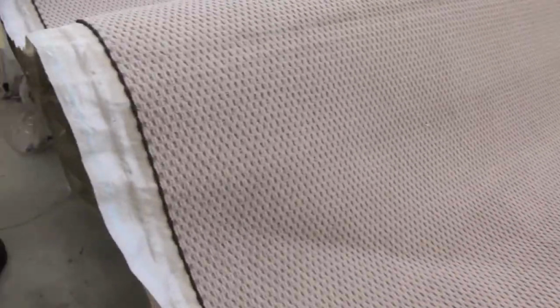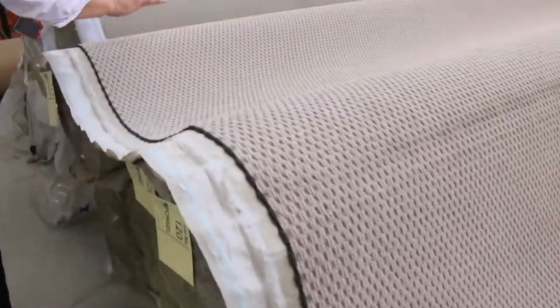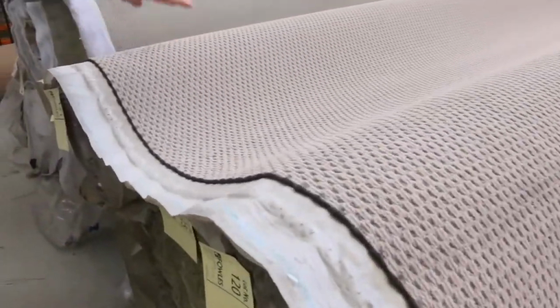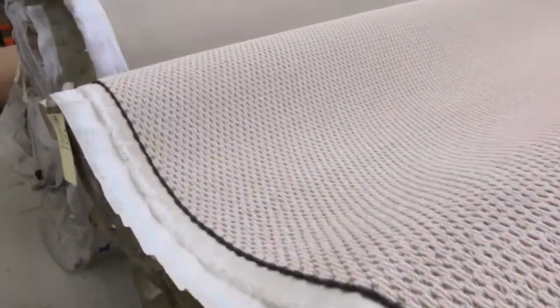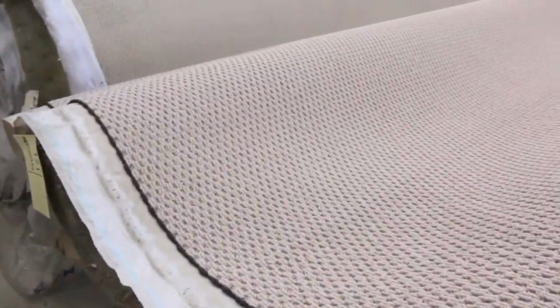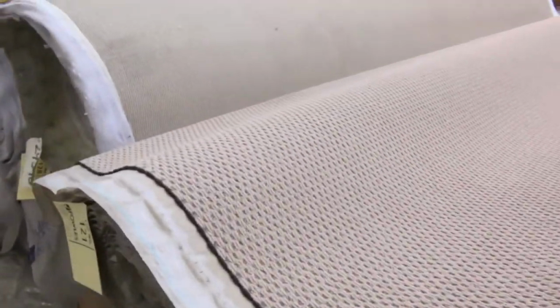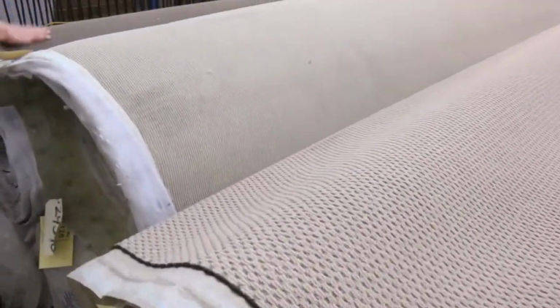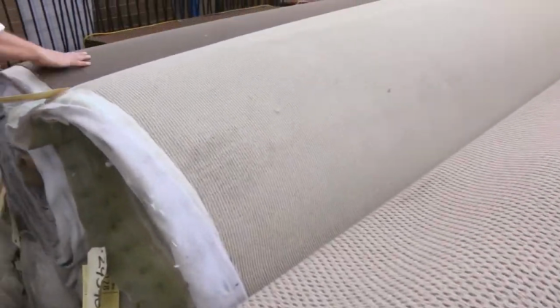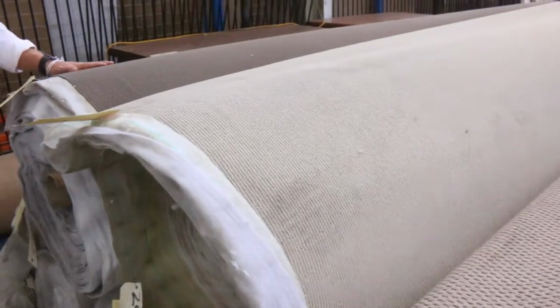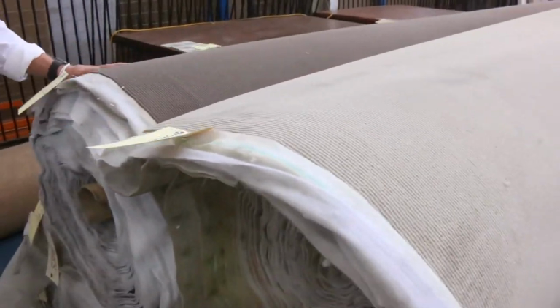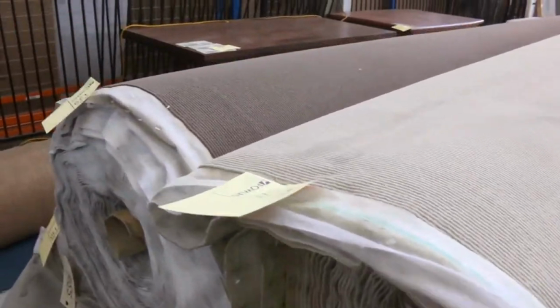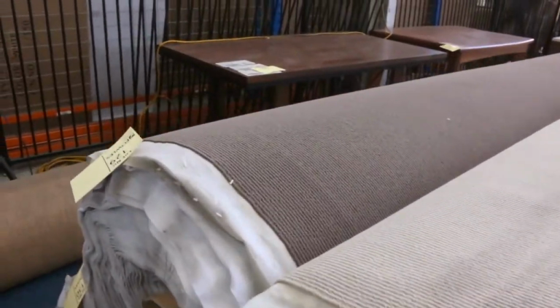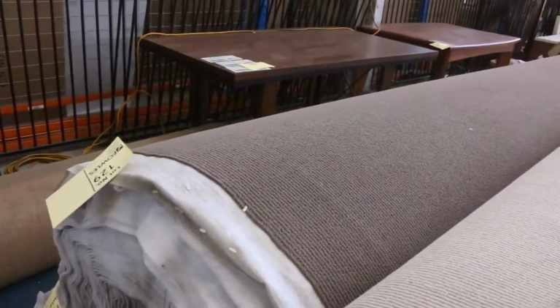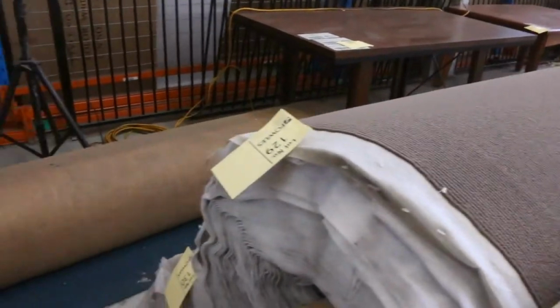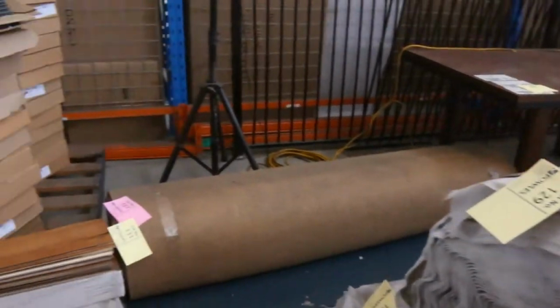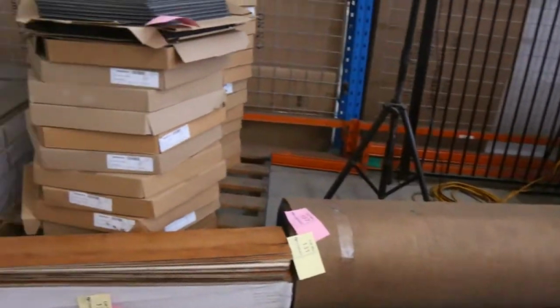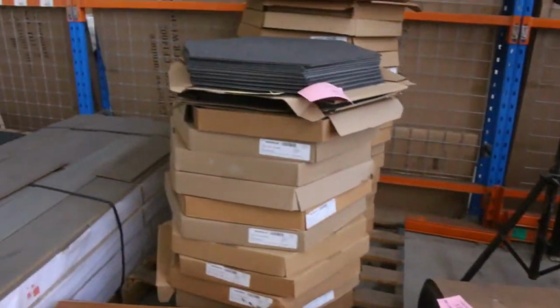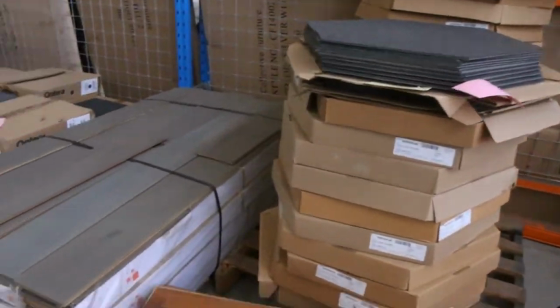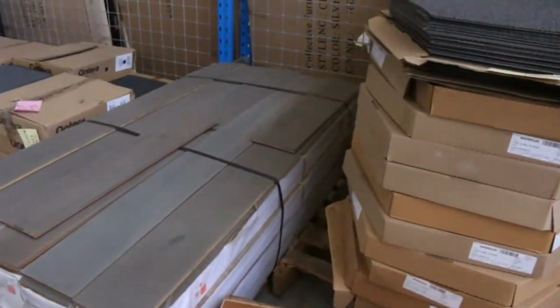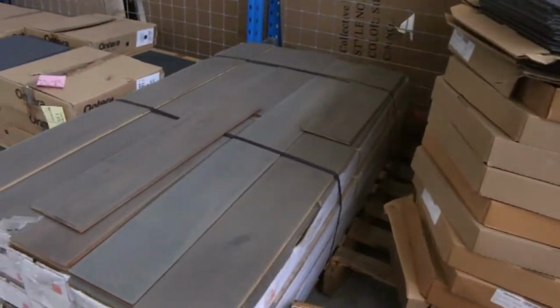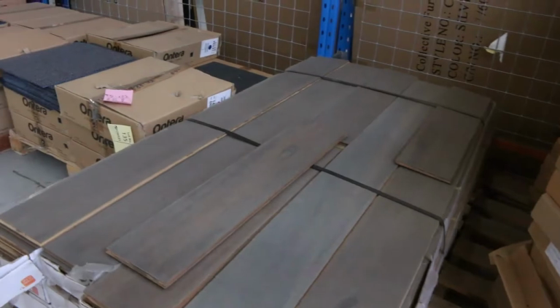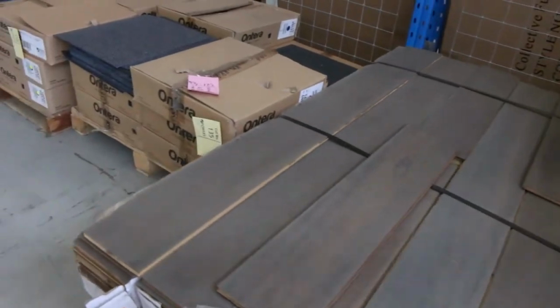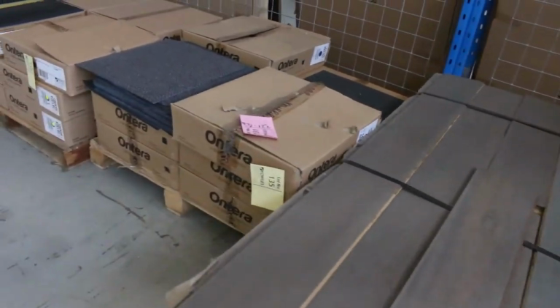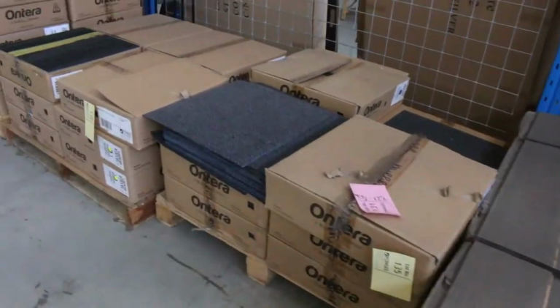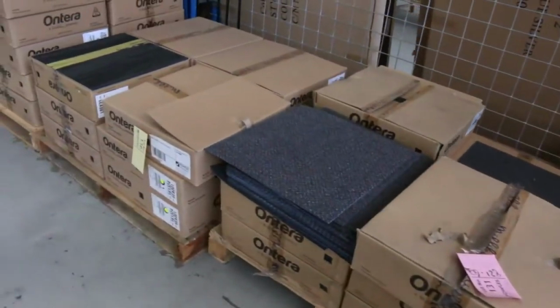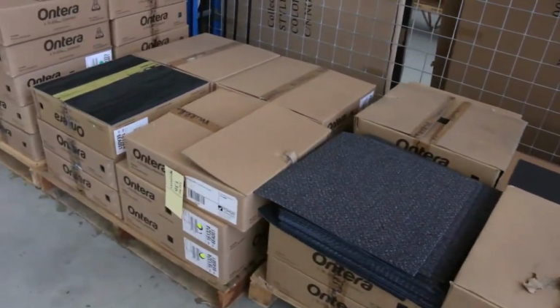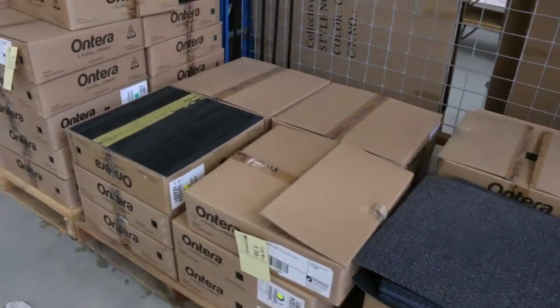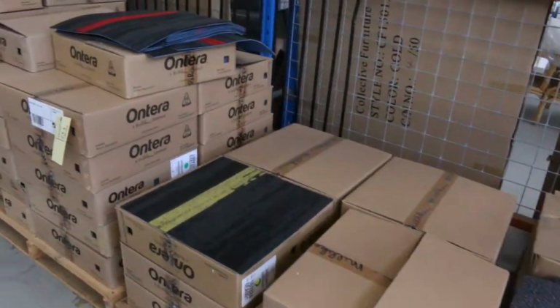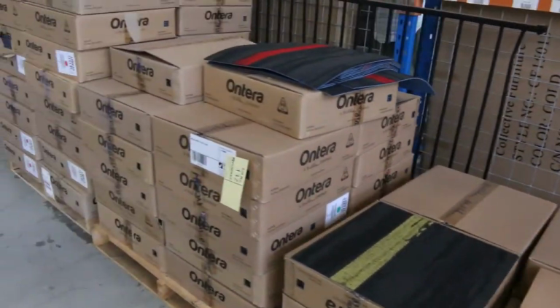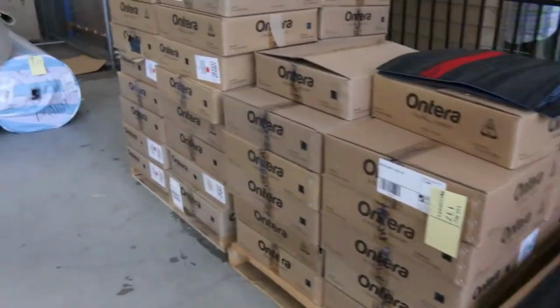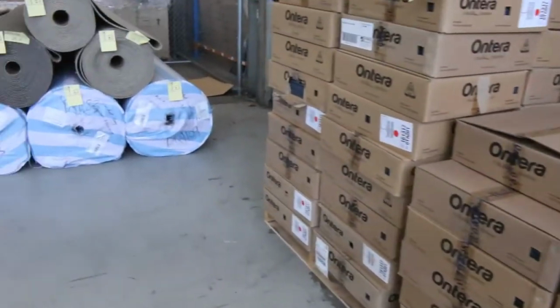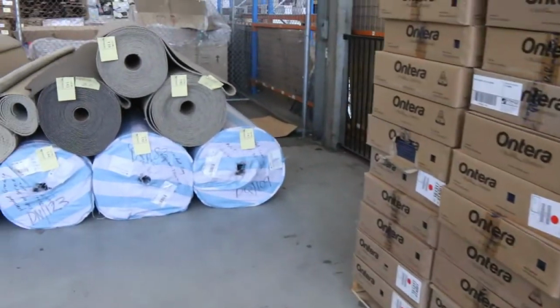A nice big load of loop pile there, and then a darker loop pile on the end at lot 129 as well. It looks like we've got some carpet tiles through here as well — they'll be around that $10 a square meter mark.